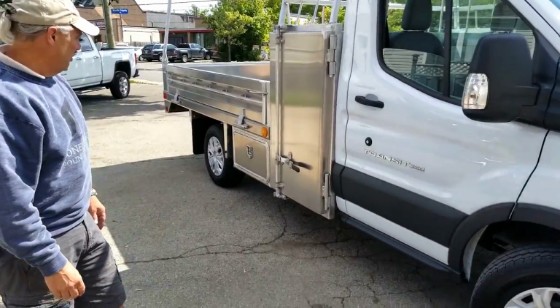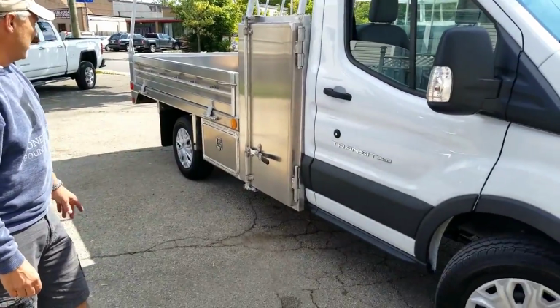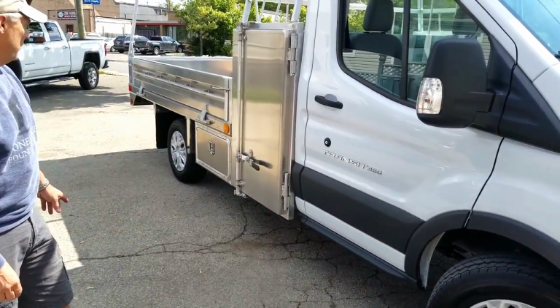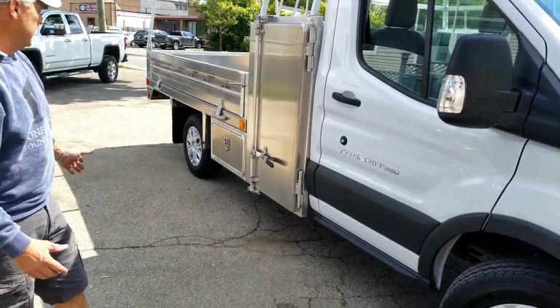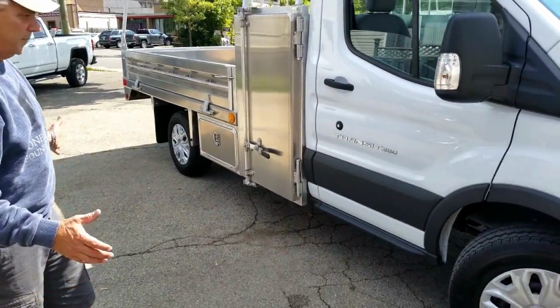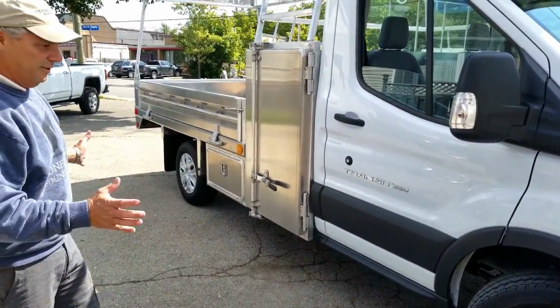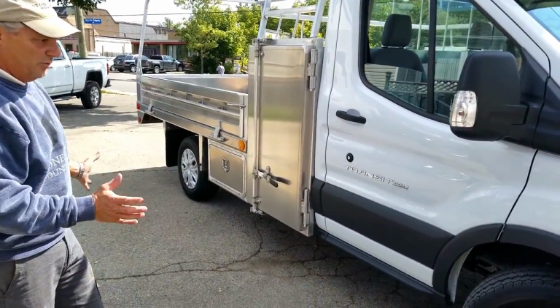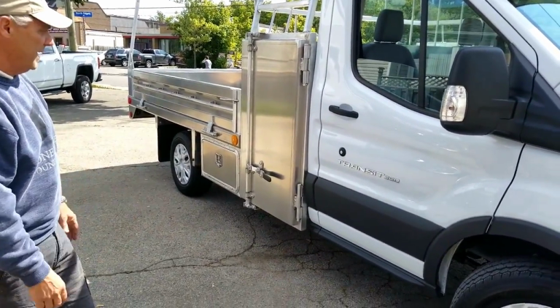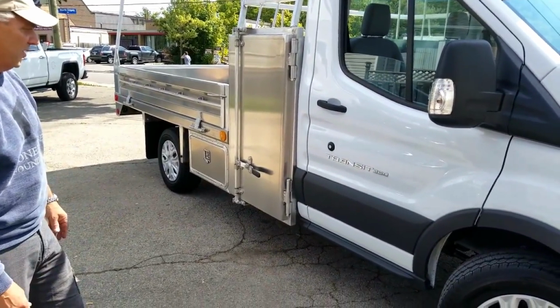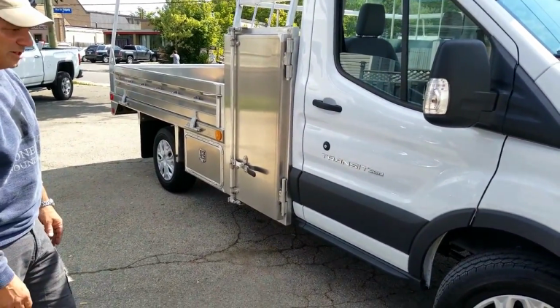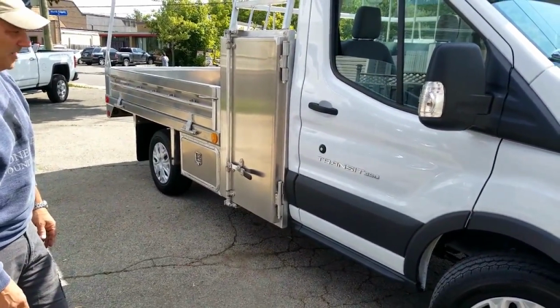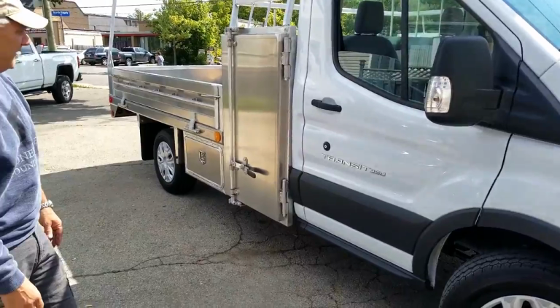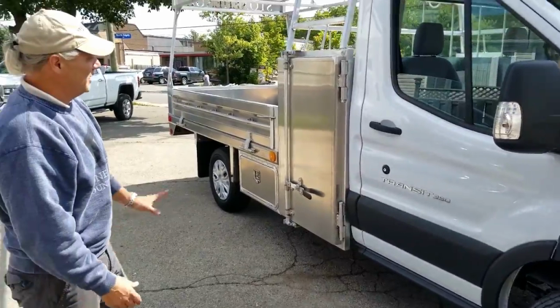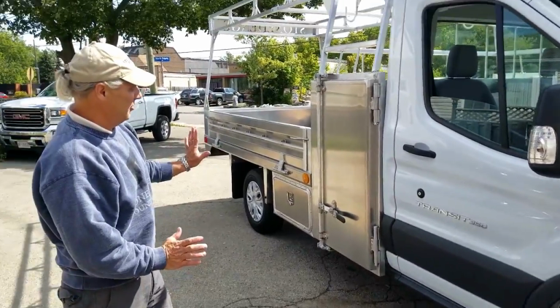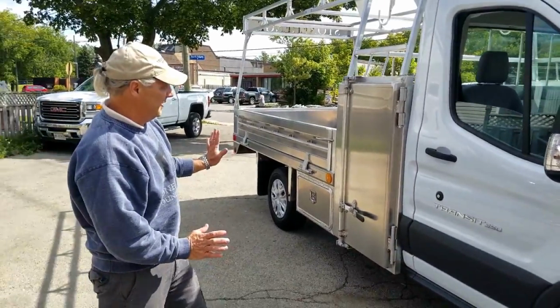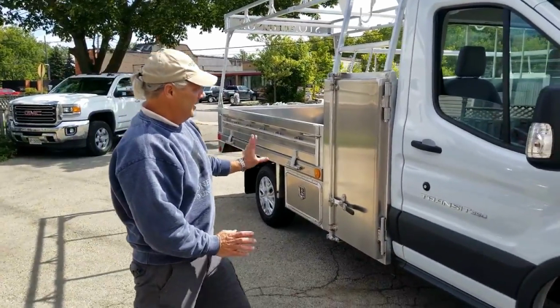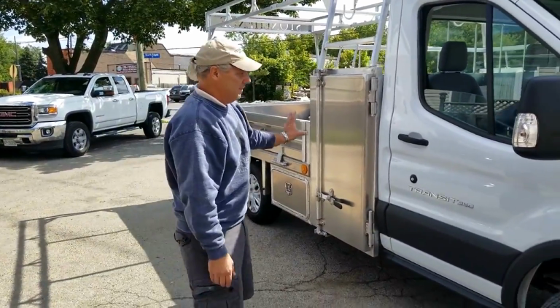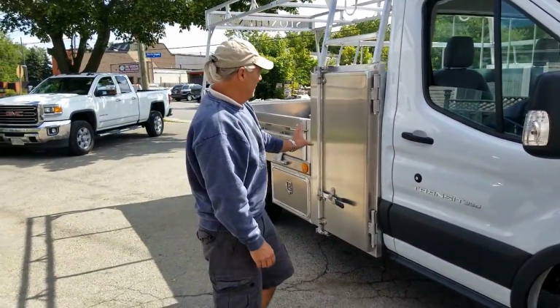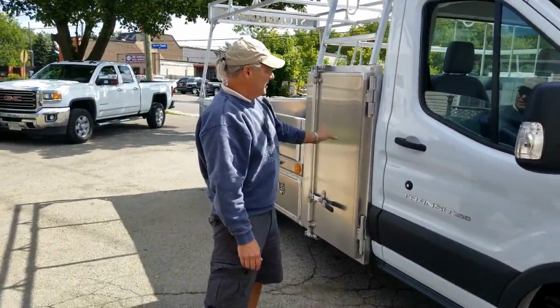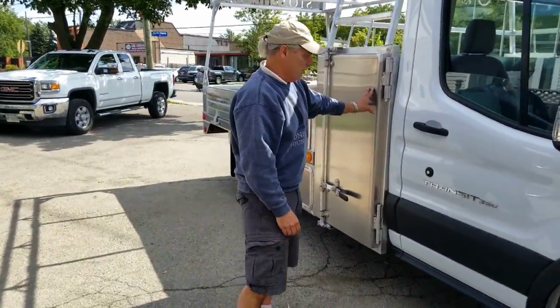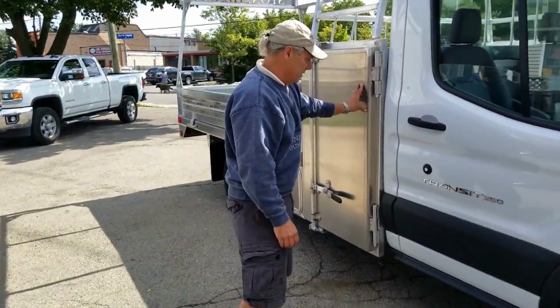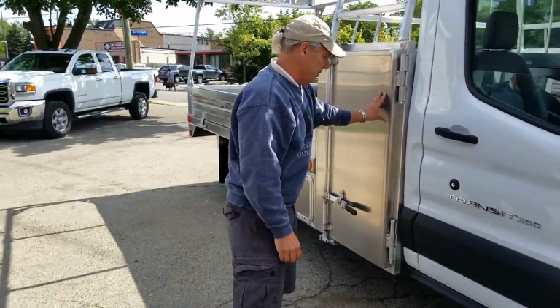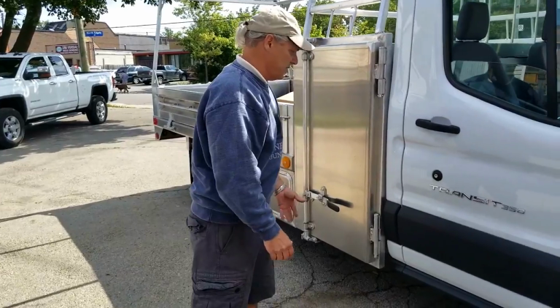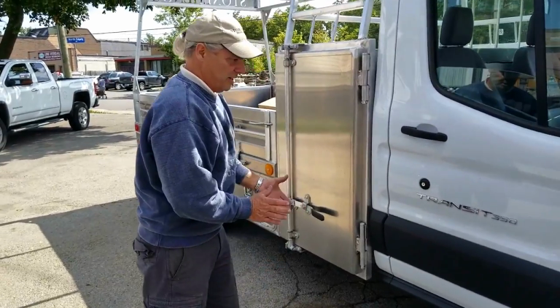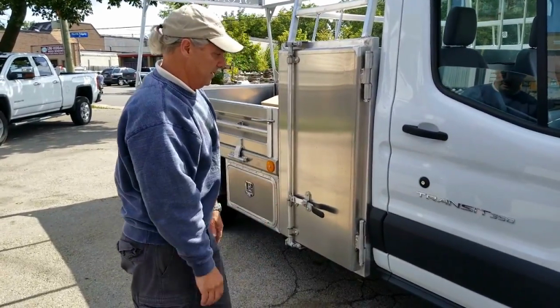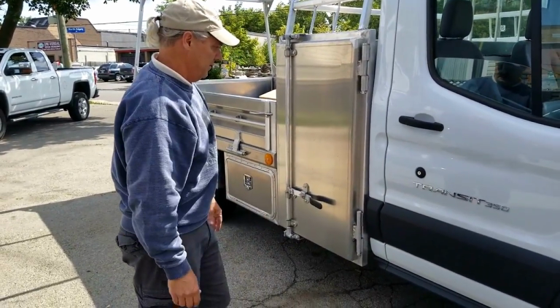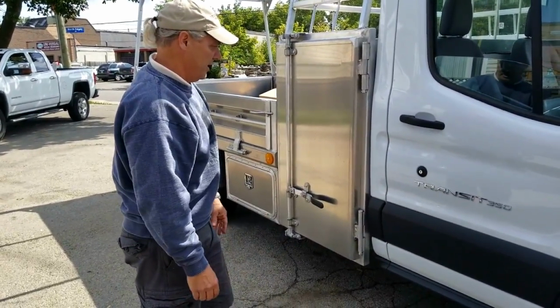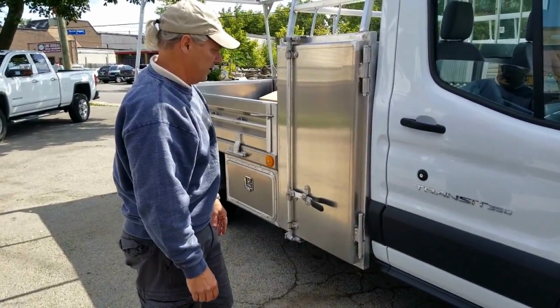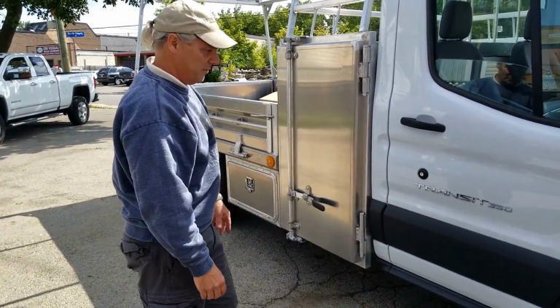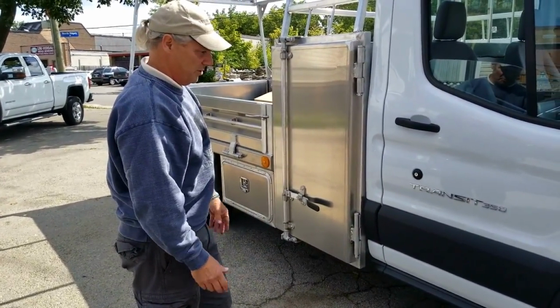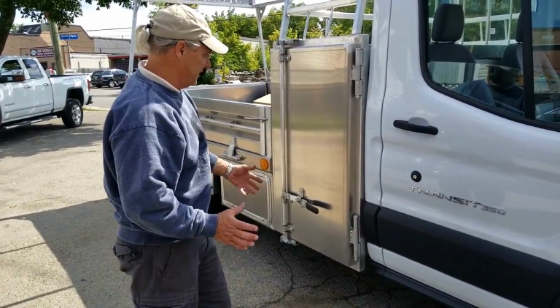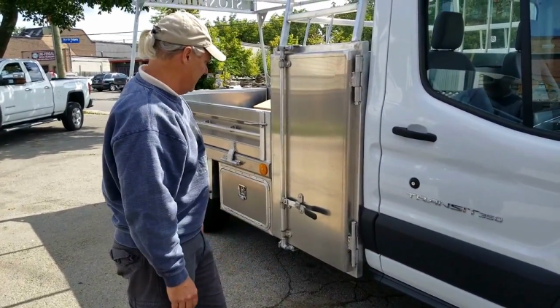With this truck we wanted to get a particularly short wheelbase because all our work is in tight areas. I wanted to make sure everything lined up at least narrower than the mirrors. This truck is great in that it competes with the Sprinter in that it's nice and tight.